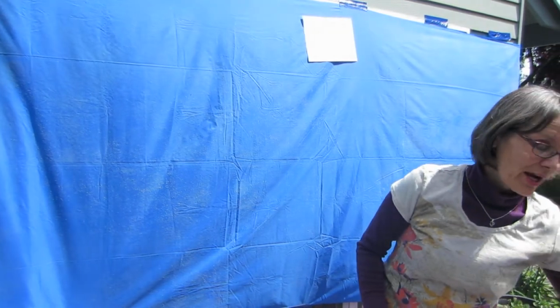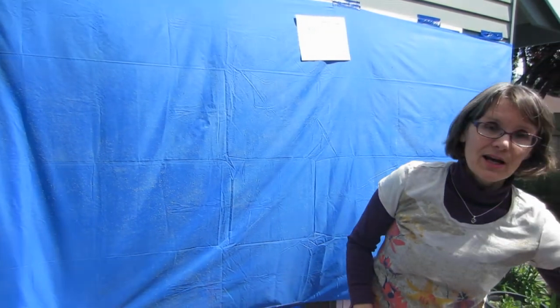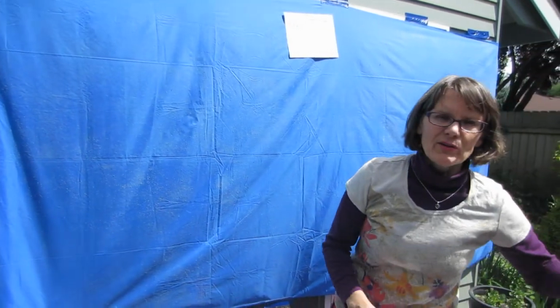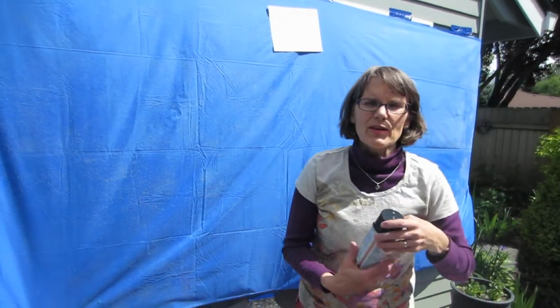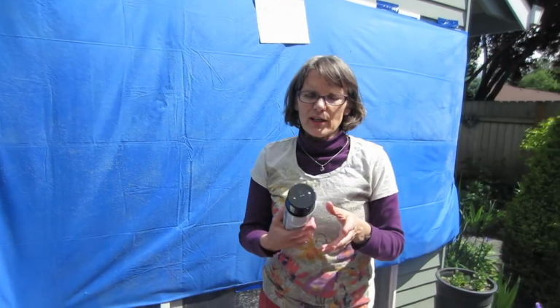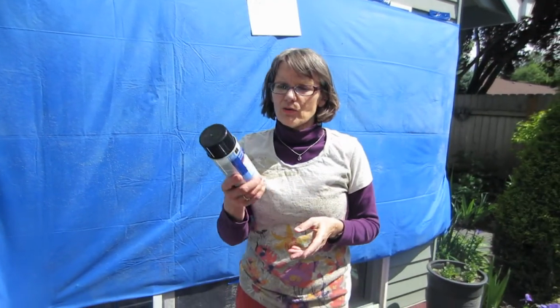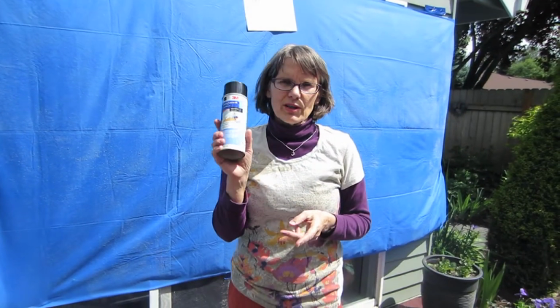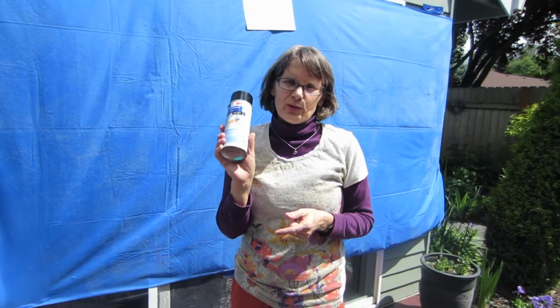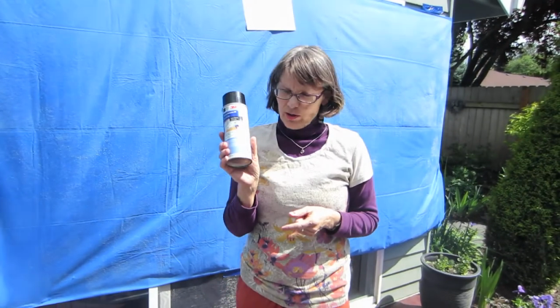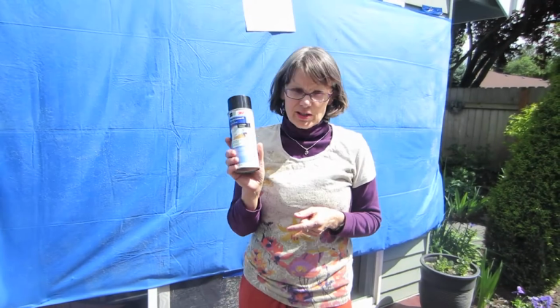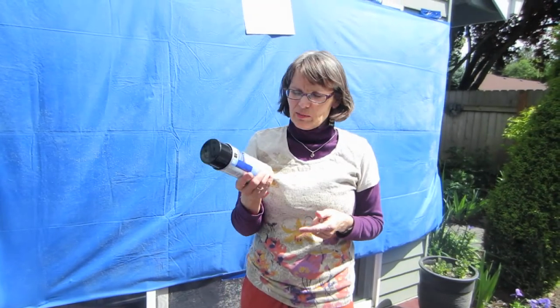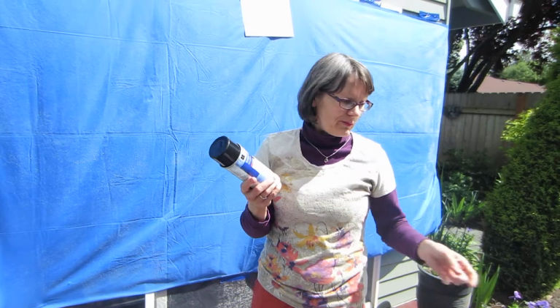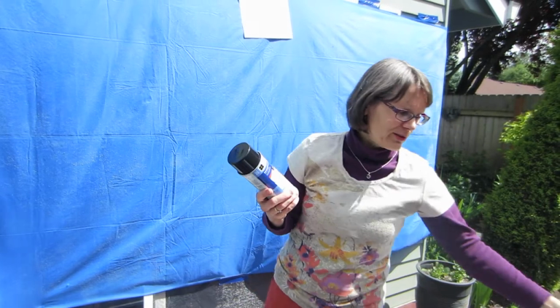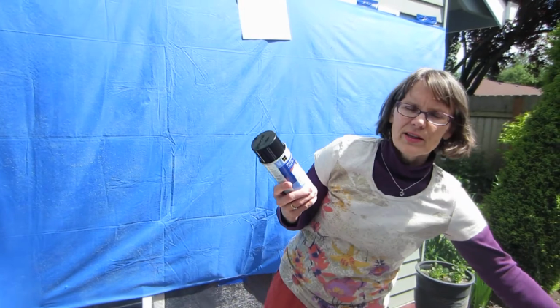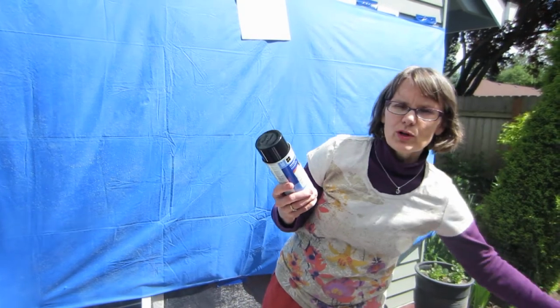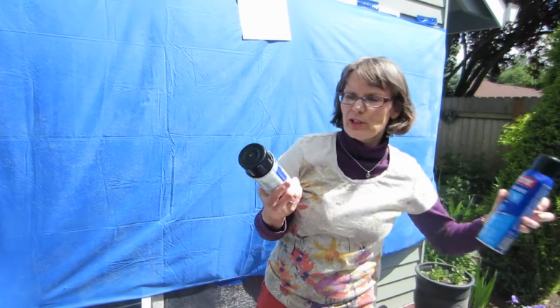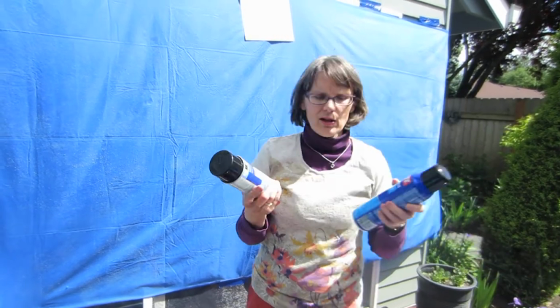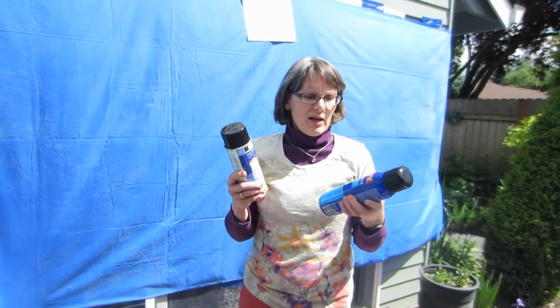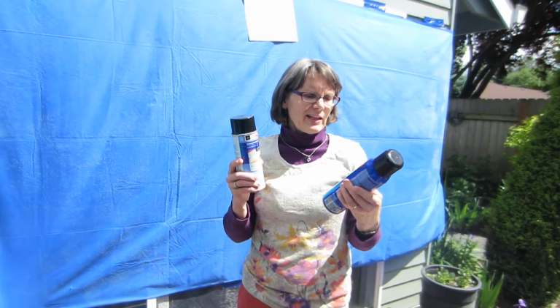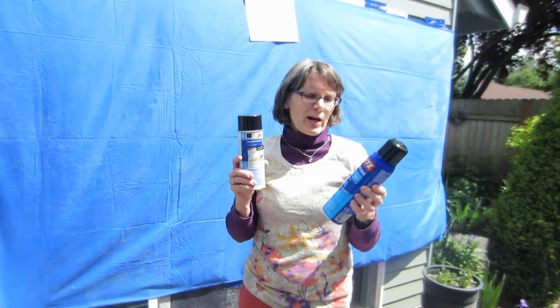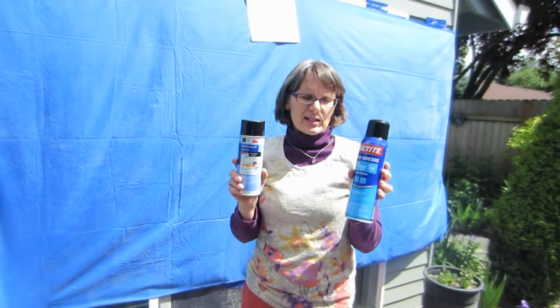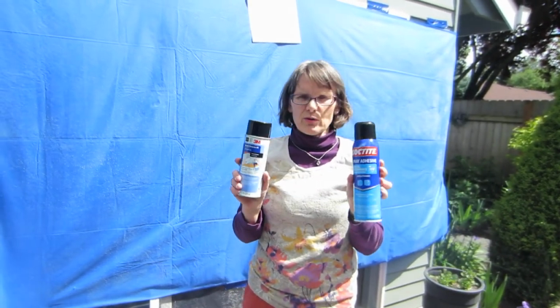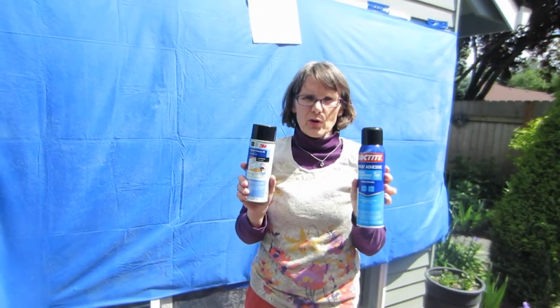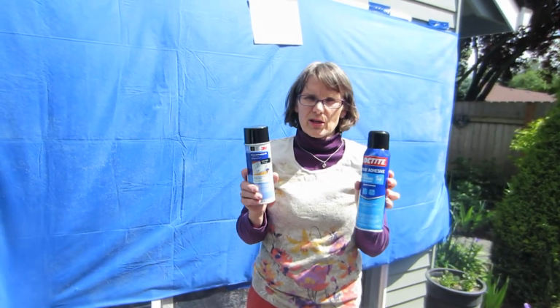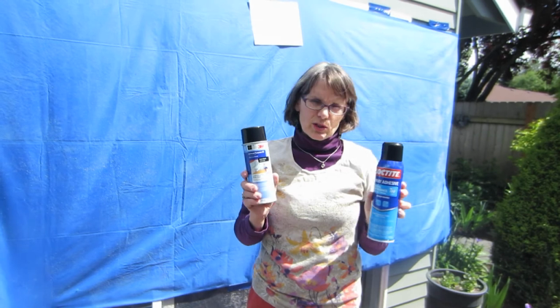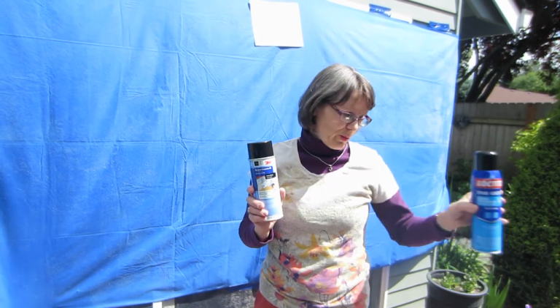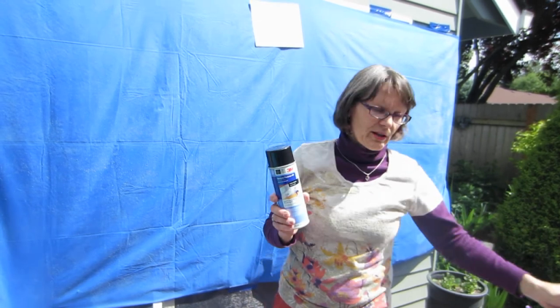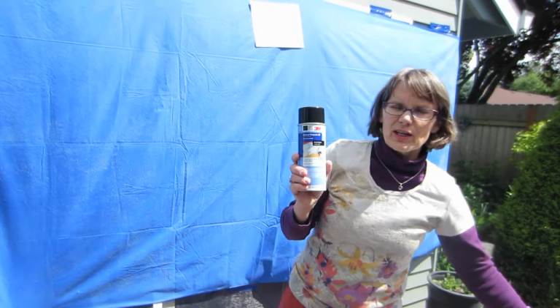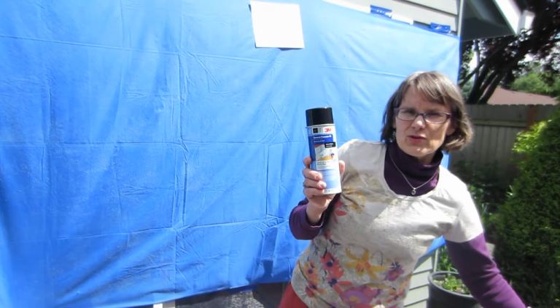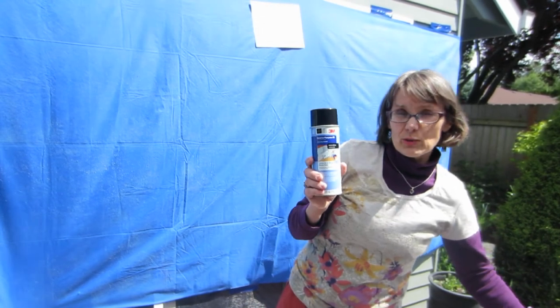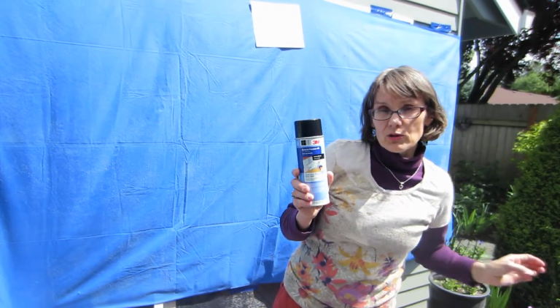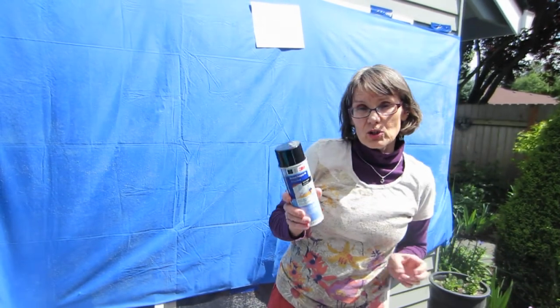For sprays, I used to buy the $20 version — 3M Artist Mount Spray — but I've been able to find that a general performance spray adhesive works pretty well. You can get them for $7 or $8 in the US.